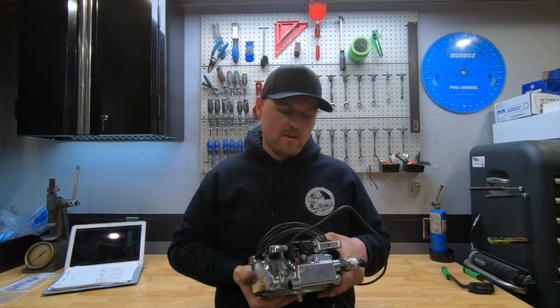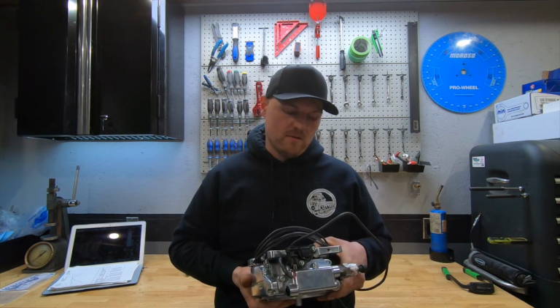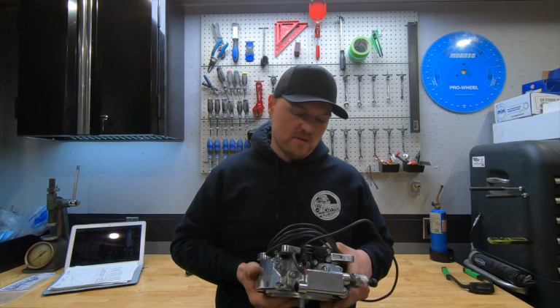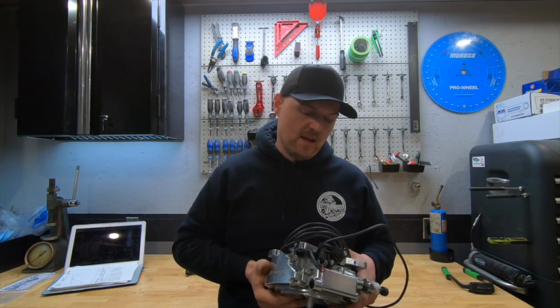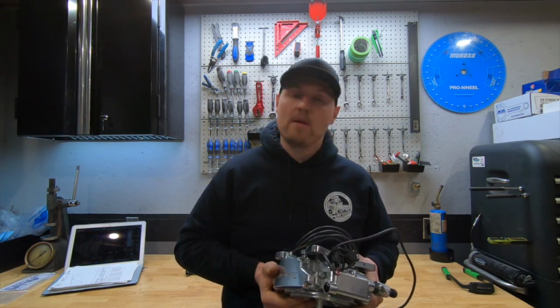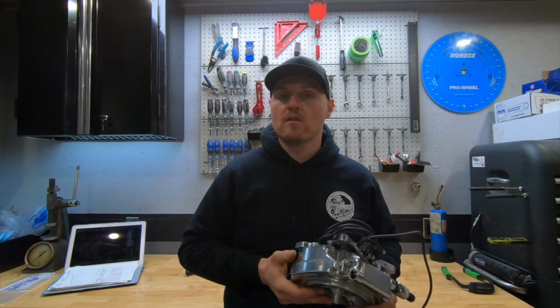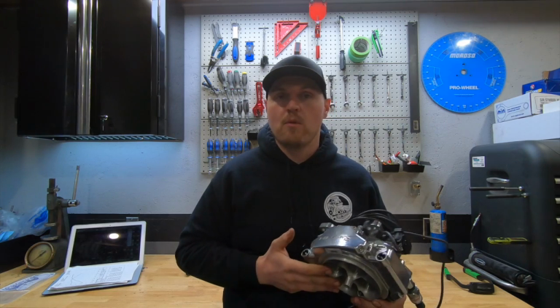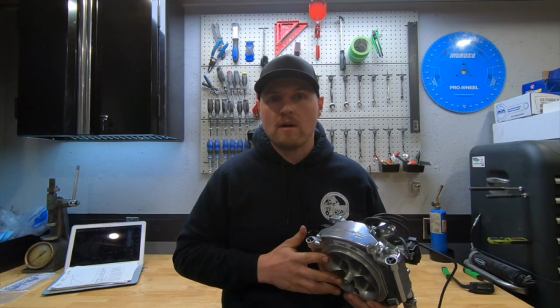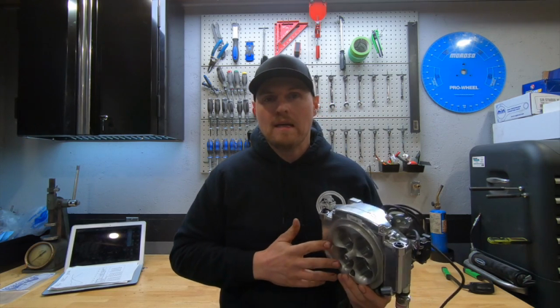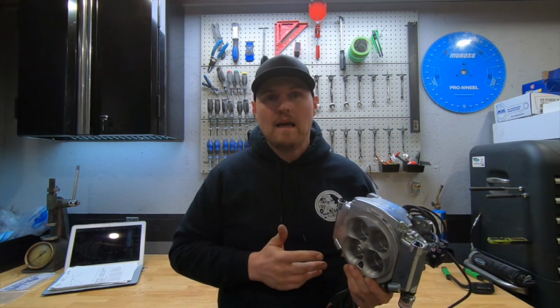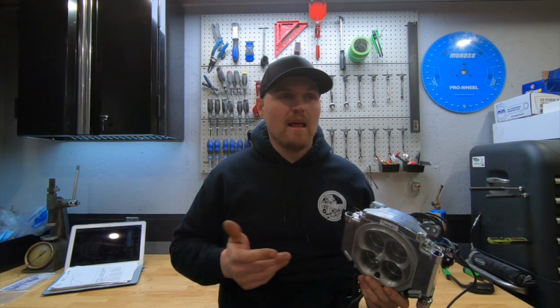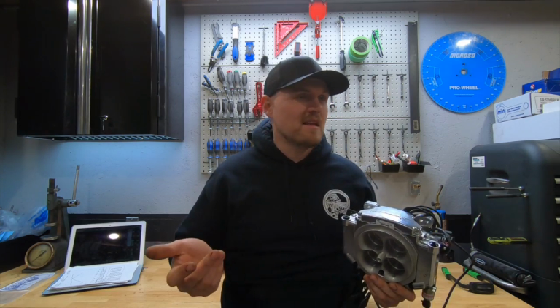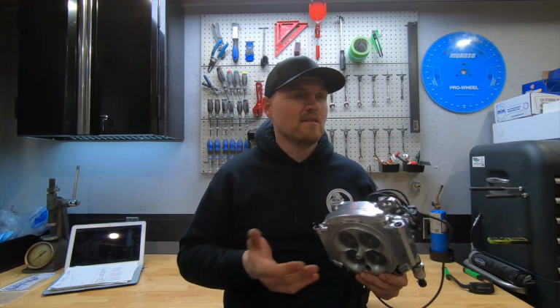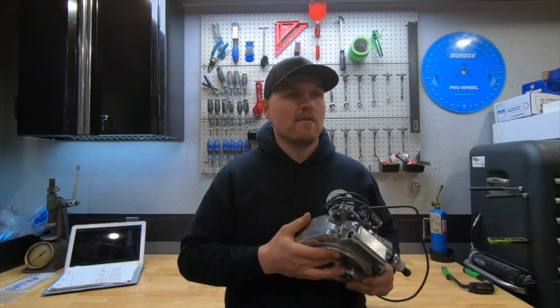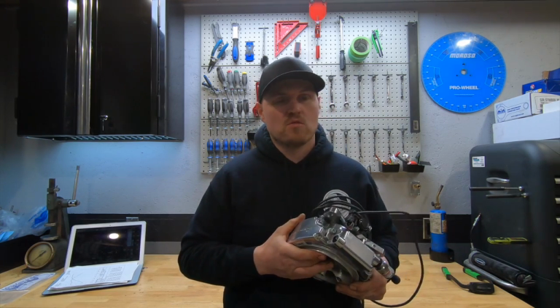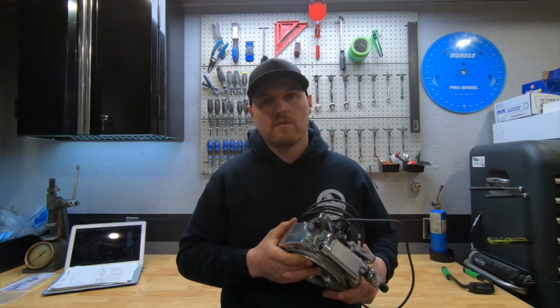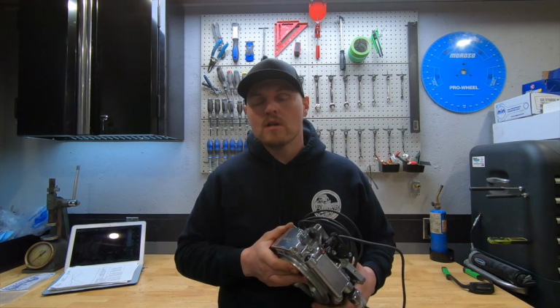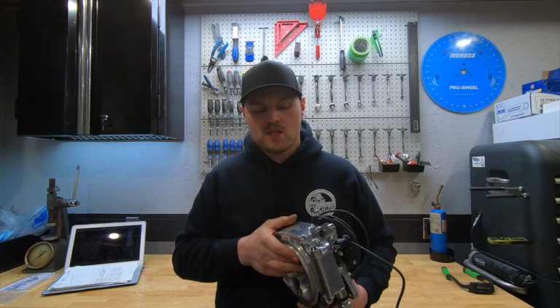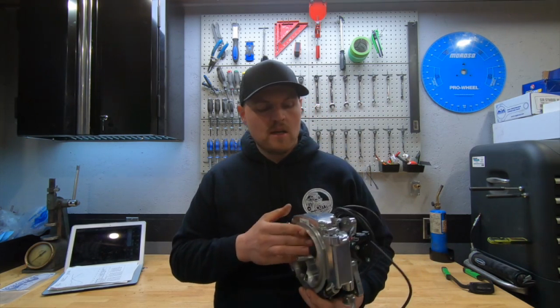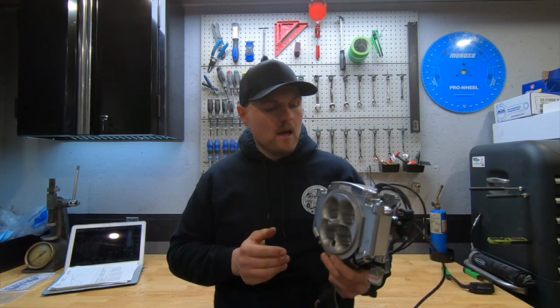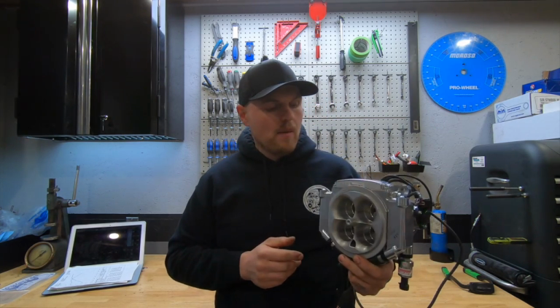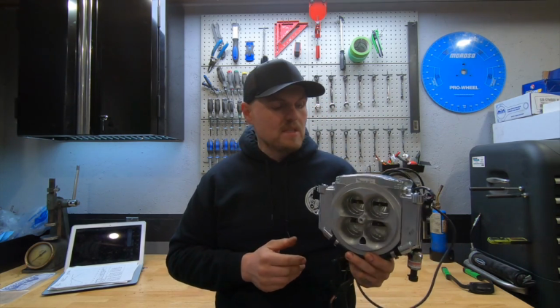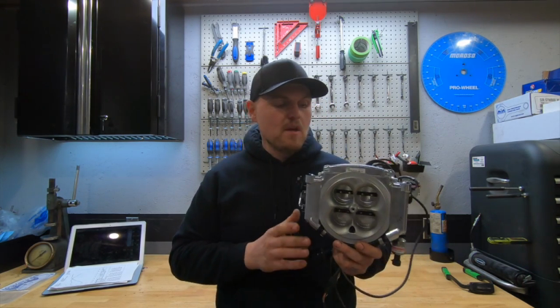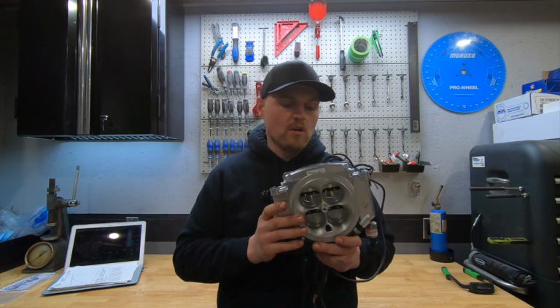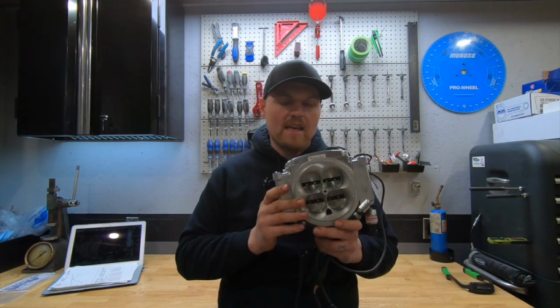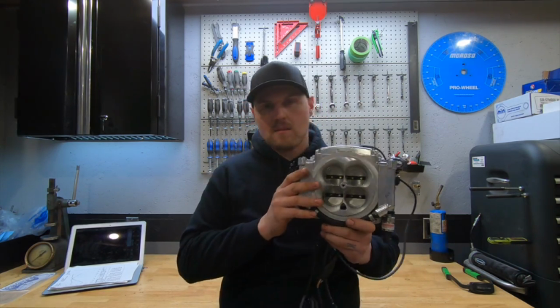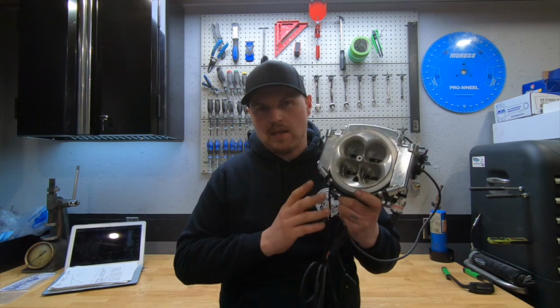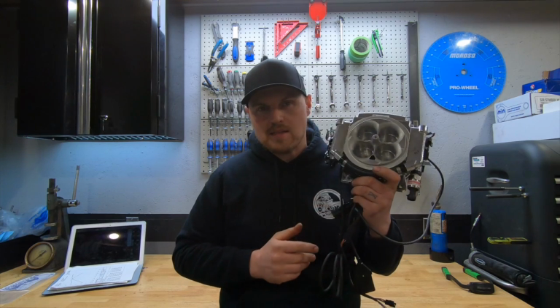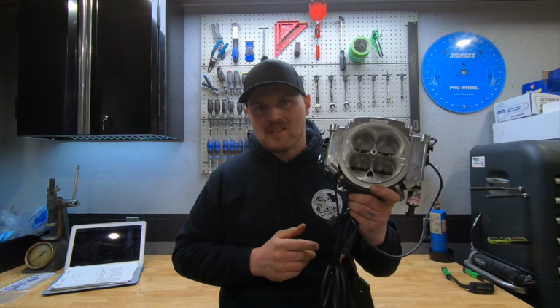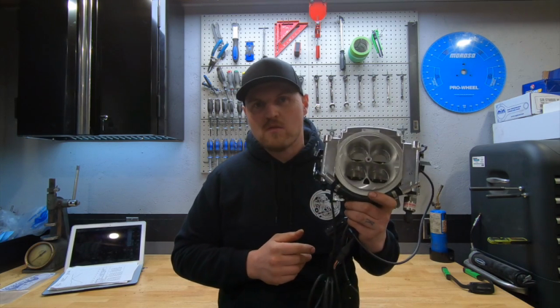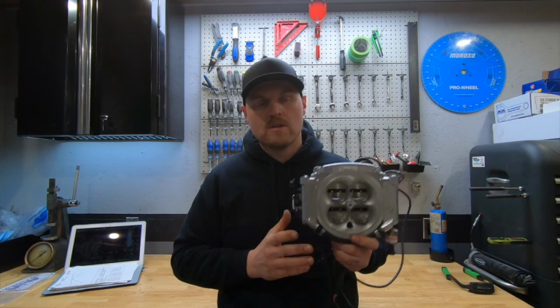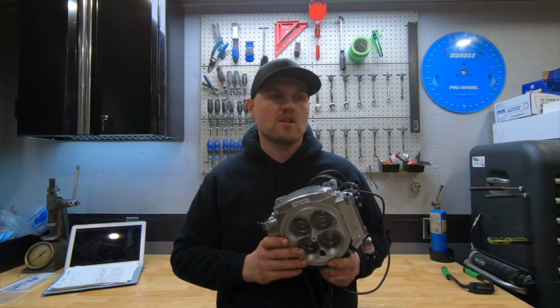They say only multi-port LS-style stuff is real fuel injection, but to me, when you're looking at something like this, this is fuel injection.